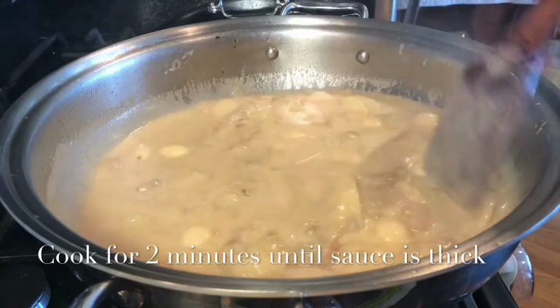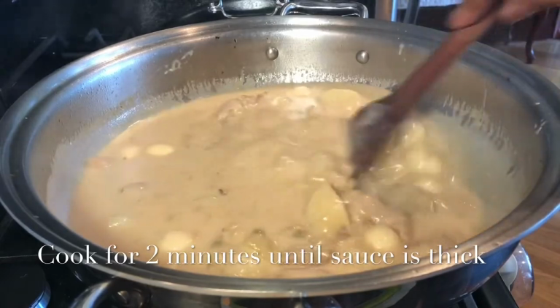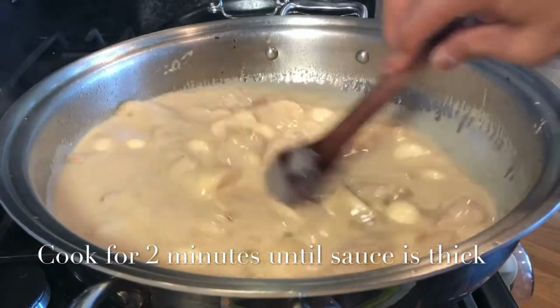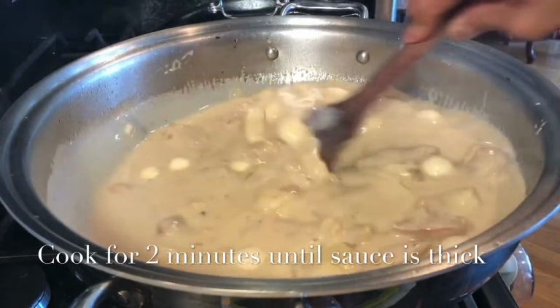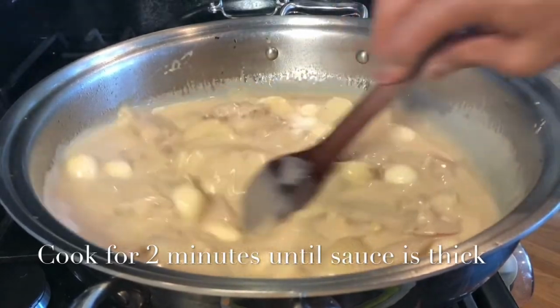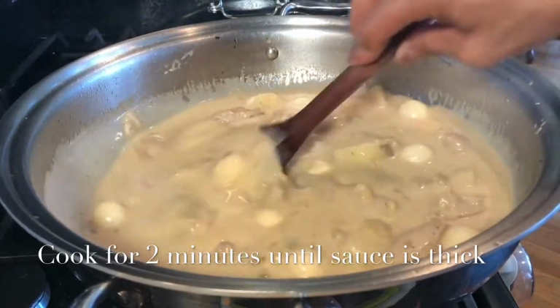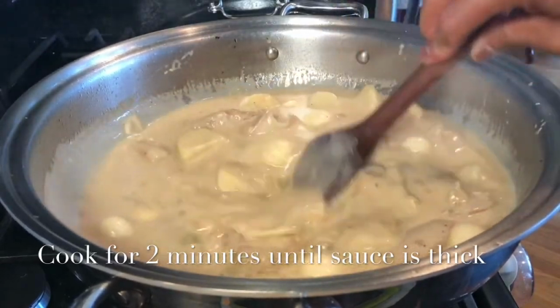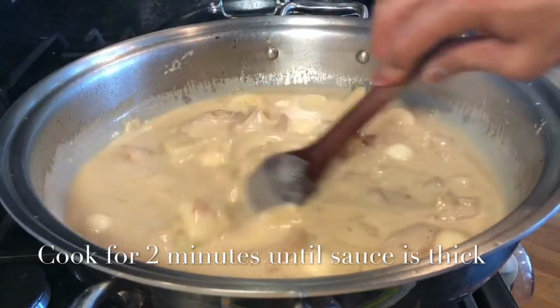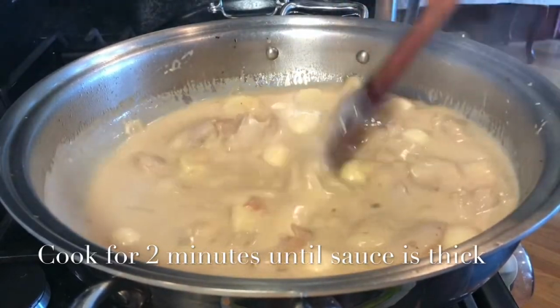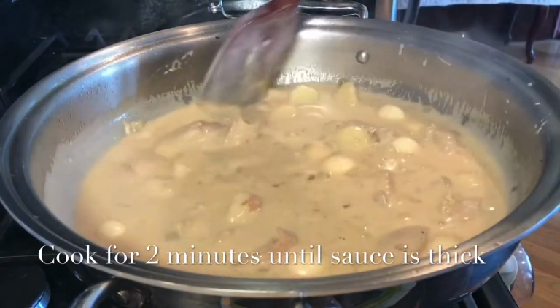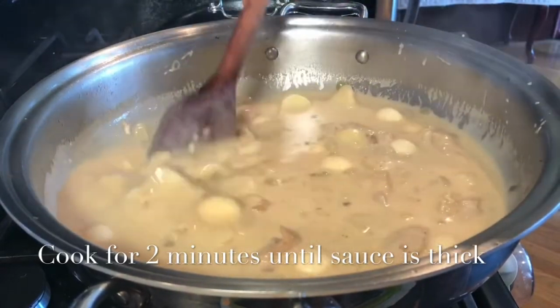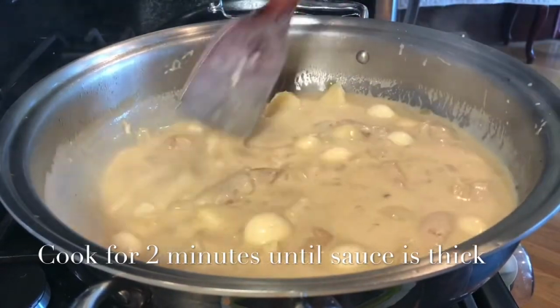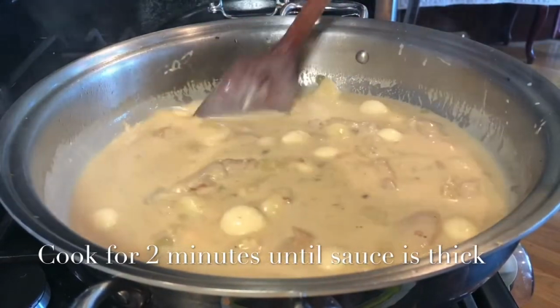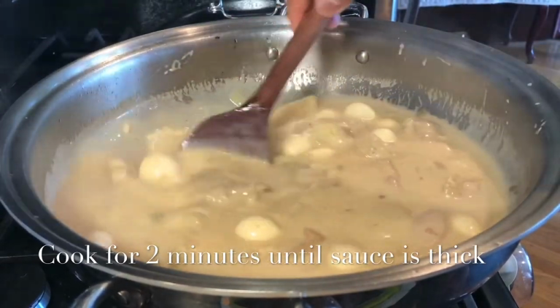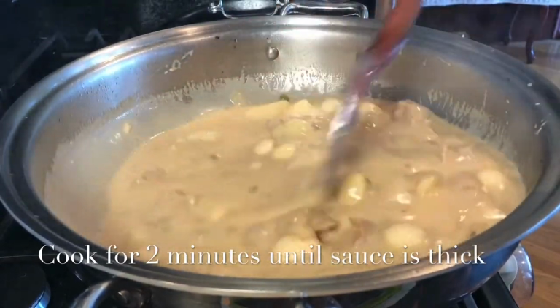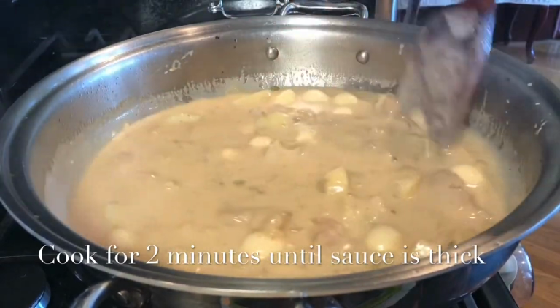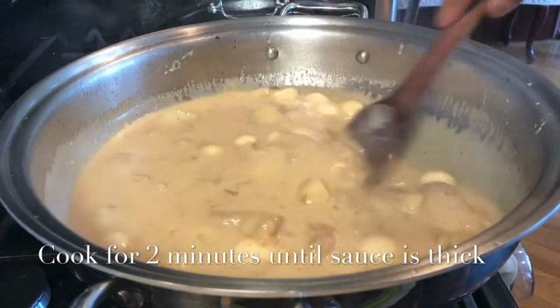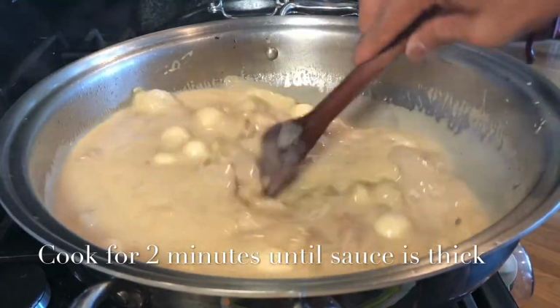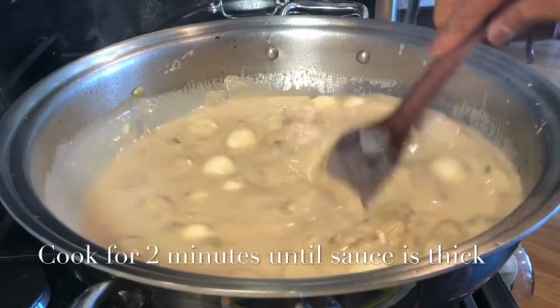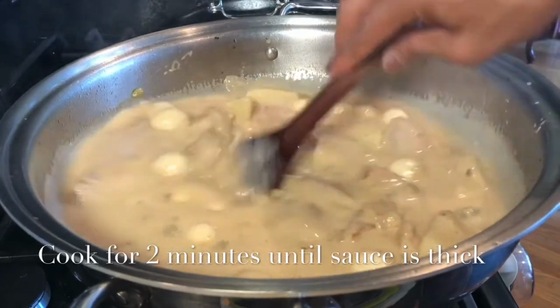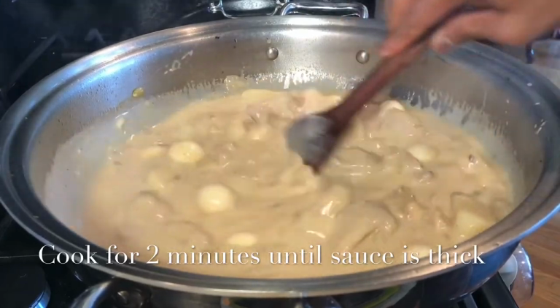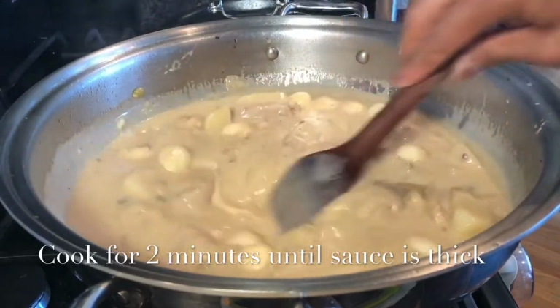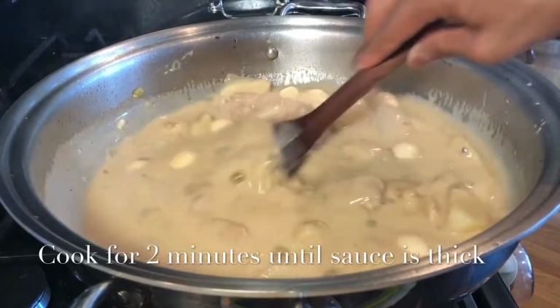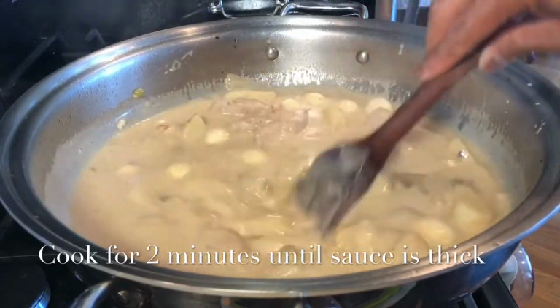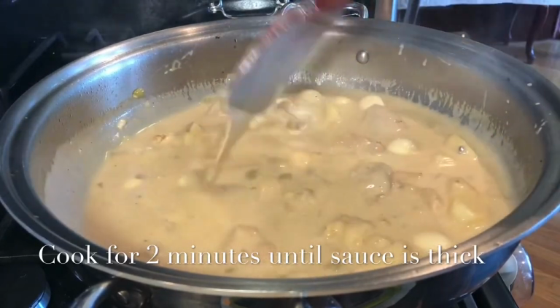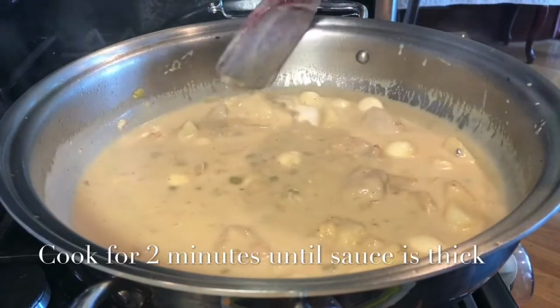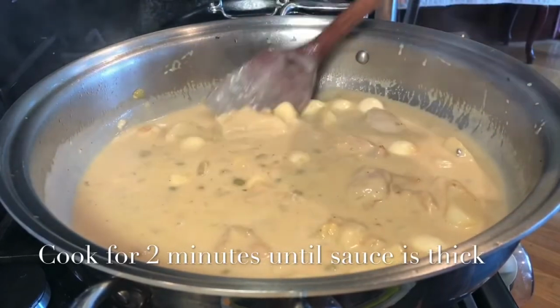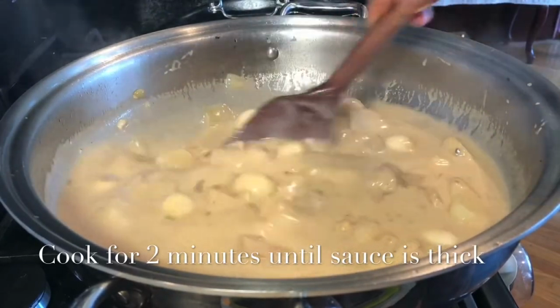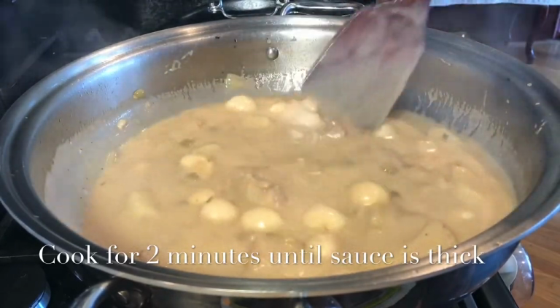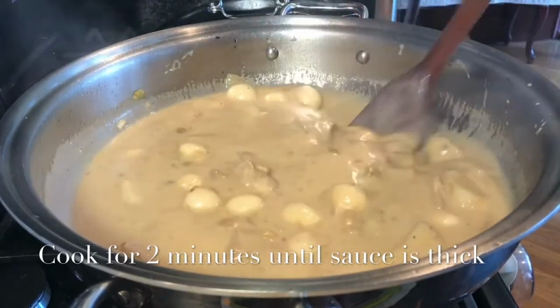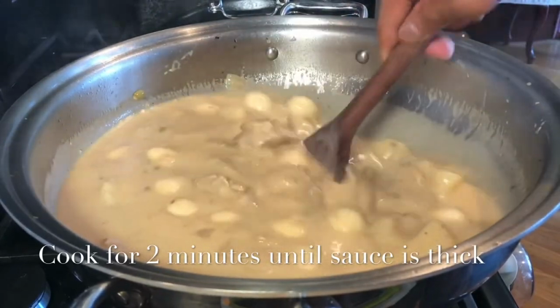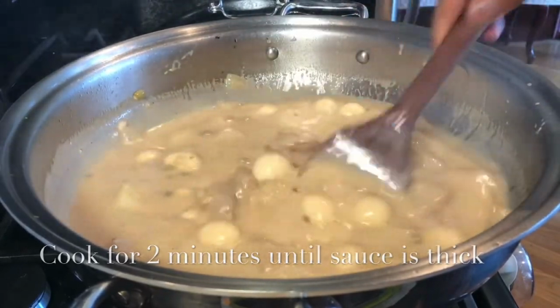We will cook this for another two minutes using low to medium heat, and I will keep on stirring it until the sauce becomes creamy and thick.